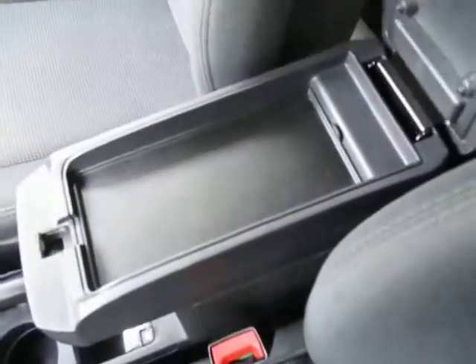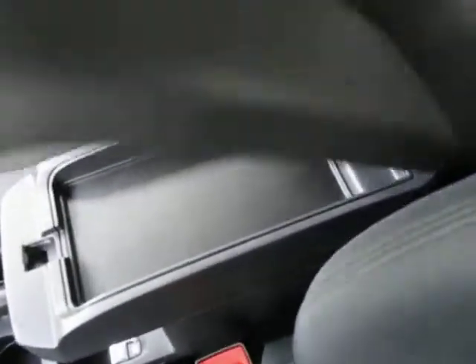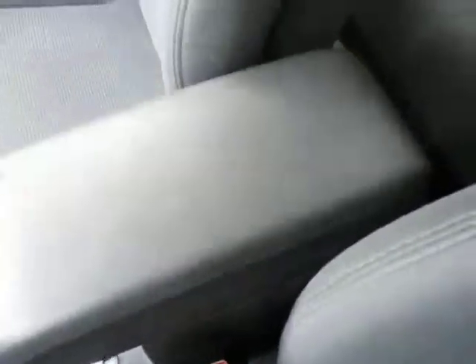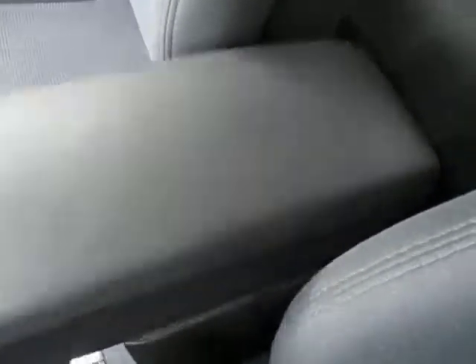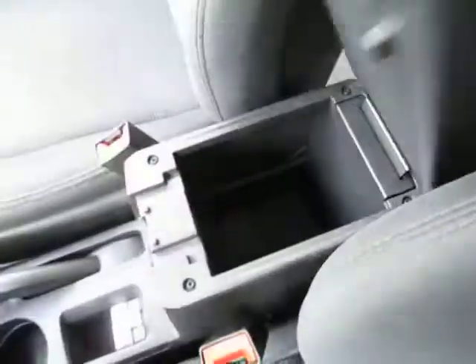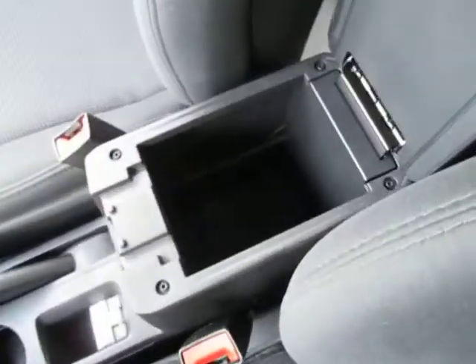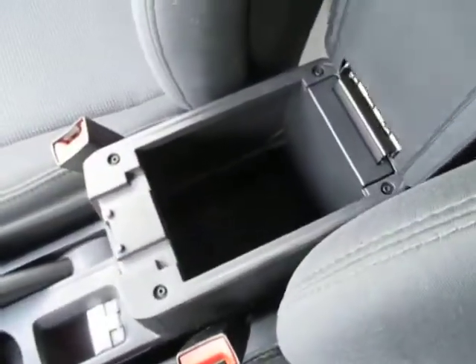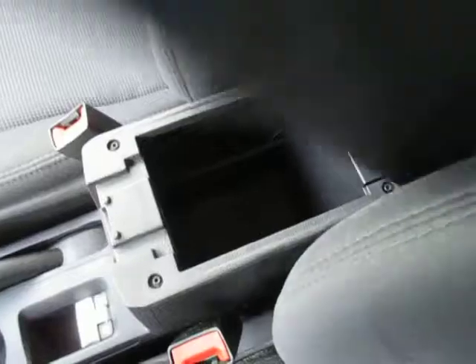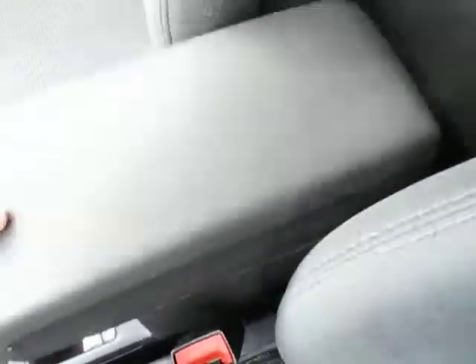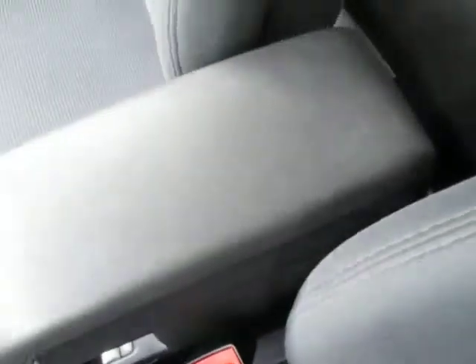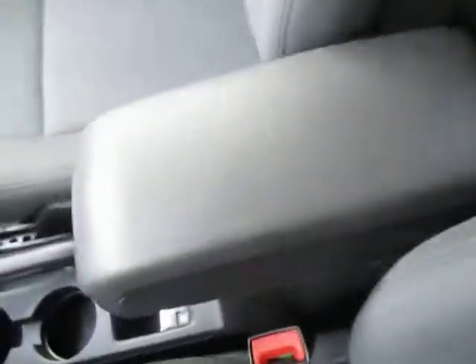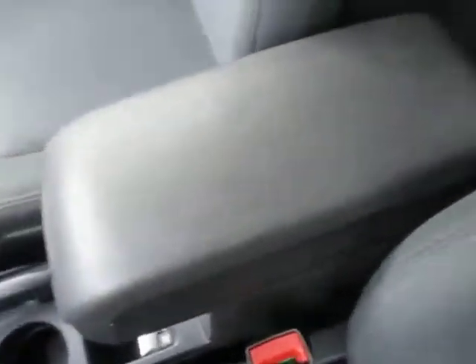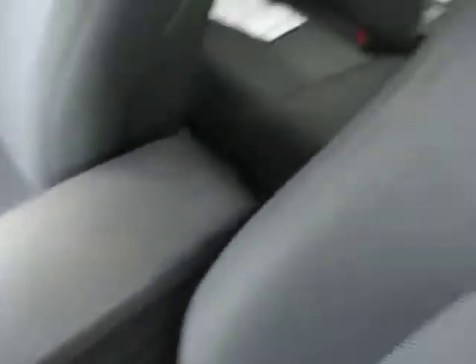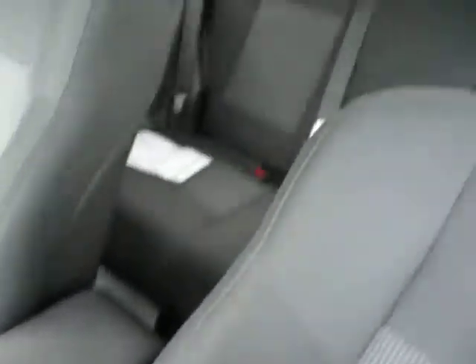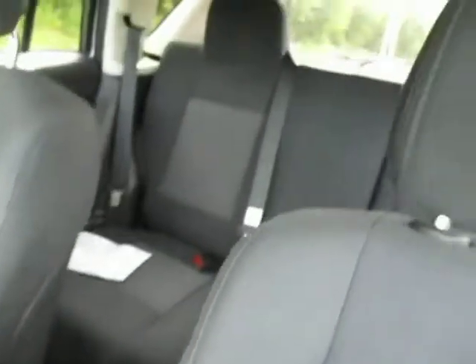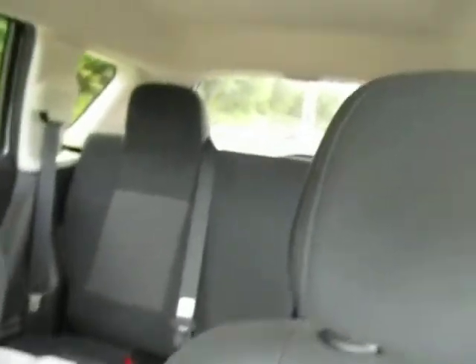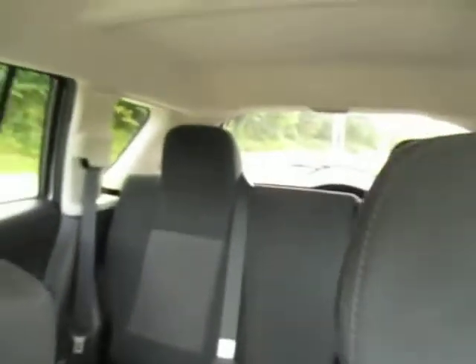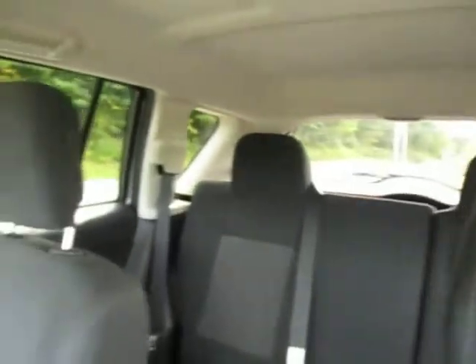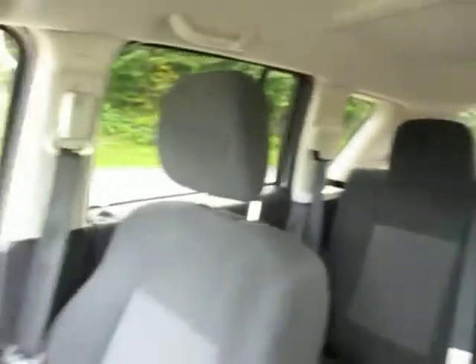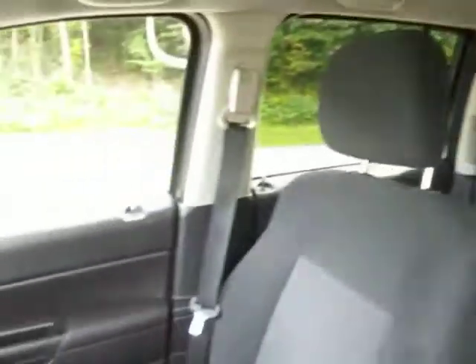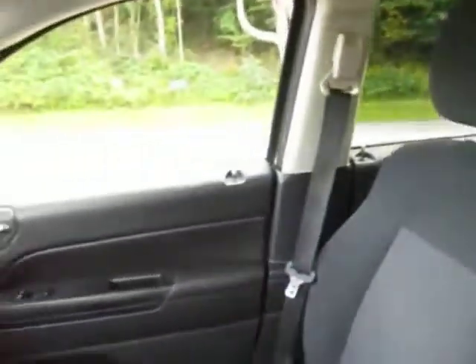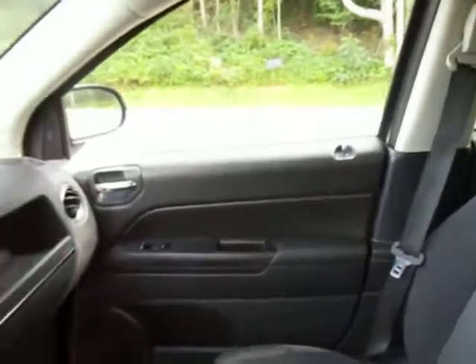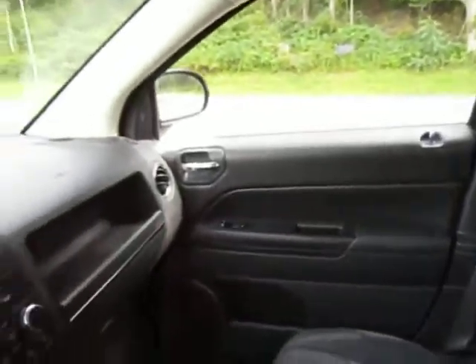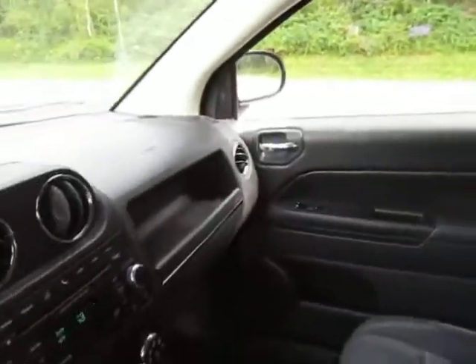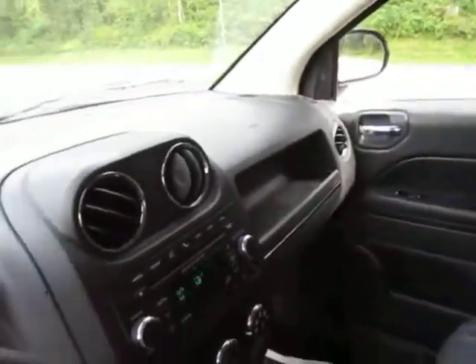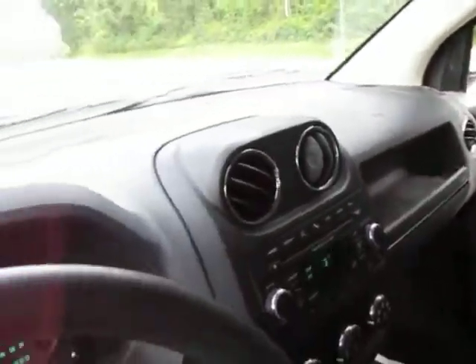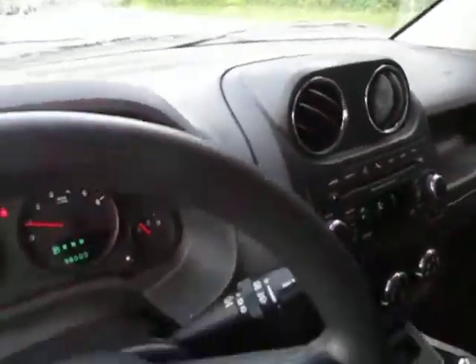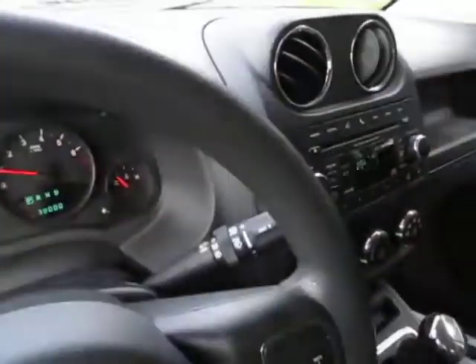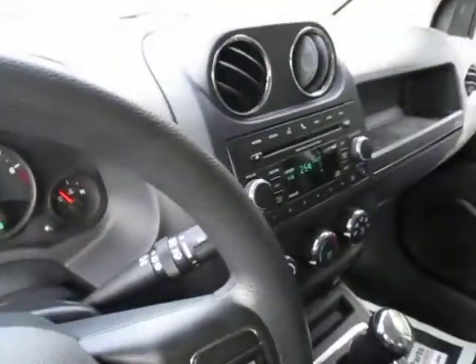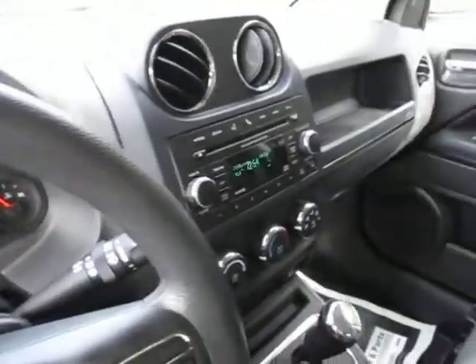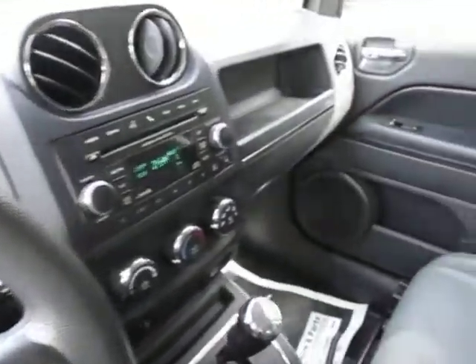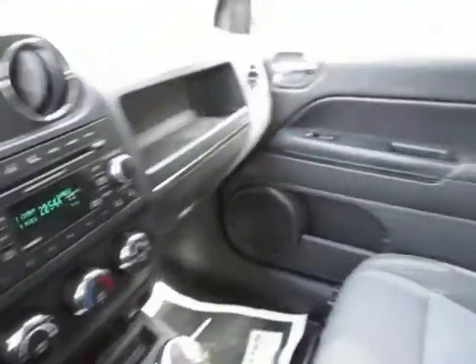Come on down to 49 West Main Street in Sodus, New York, and test drive this used Jeep Compass today. We're at Lasord.com, Facebook, and Twitter to answer any questions you may have. Thanks for watching, guys — we would love to see you soon.